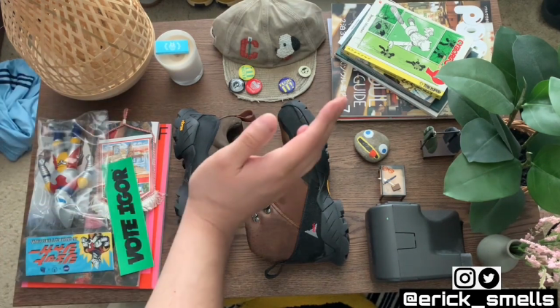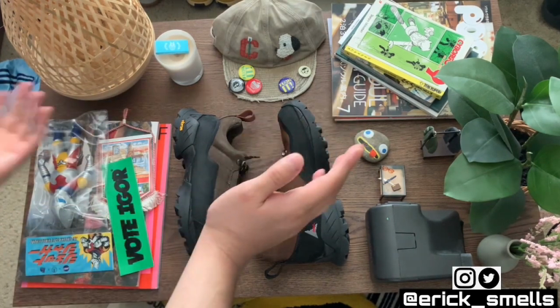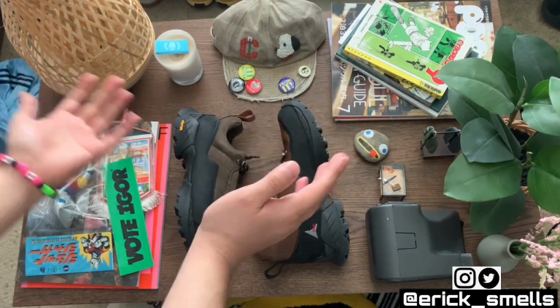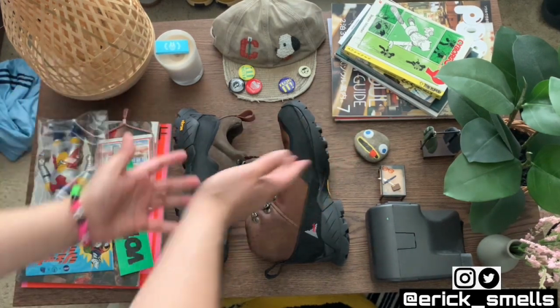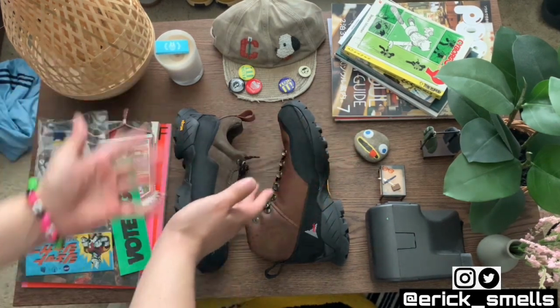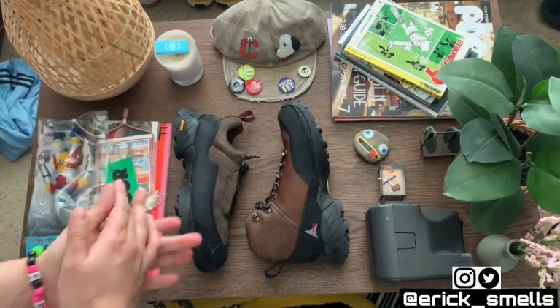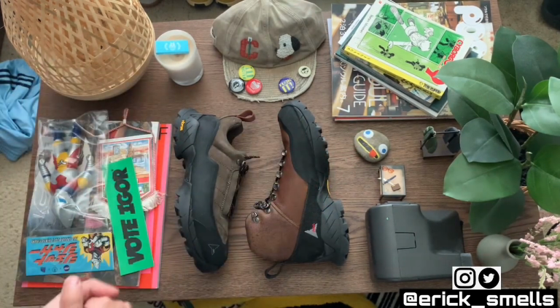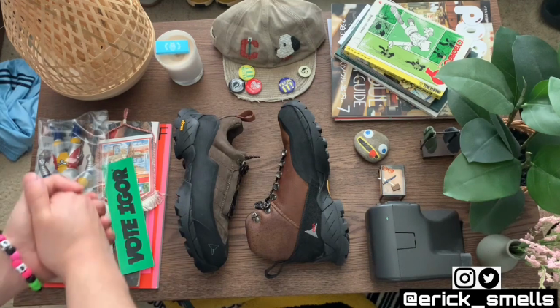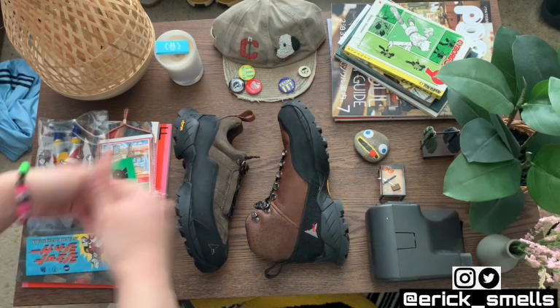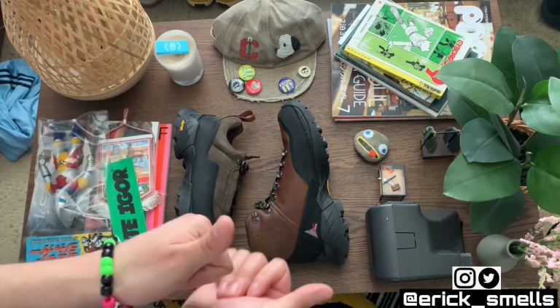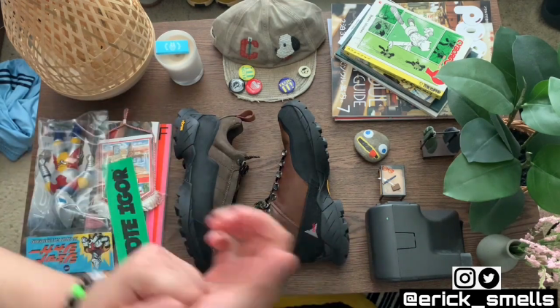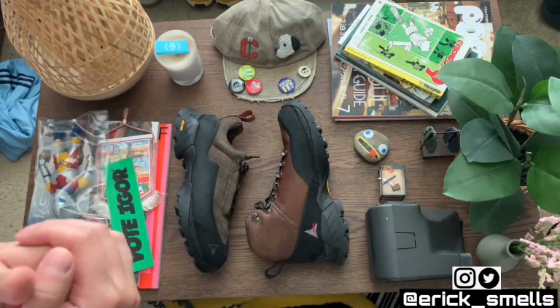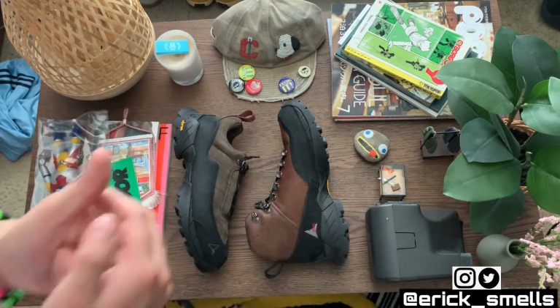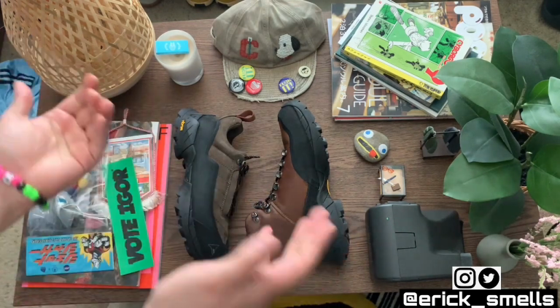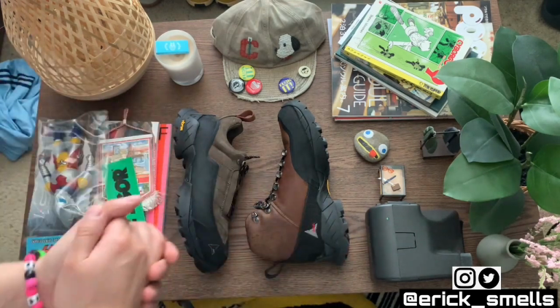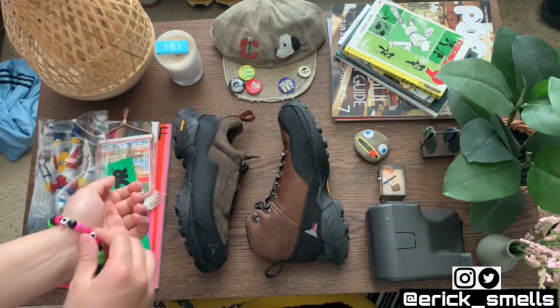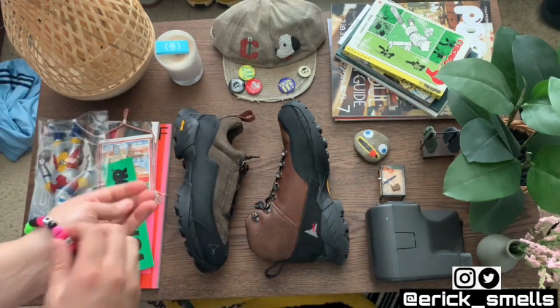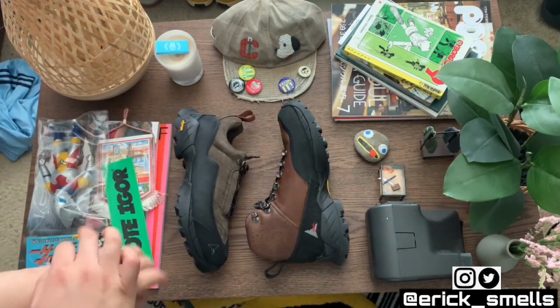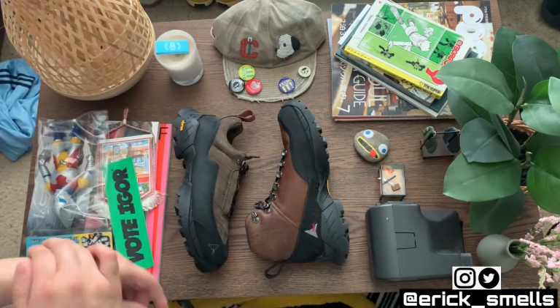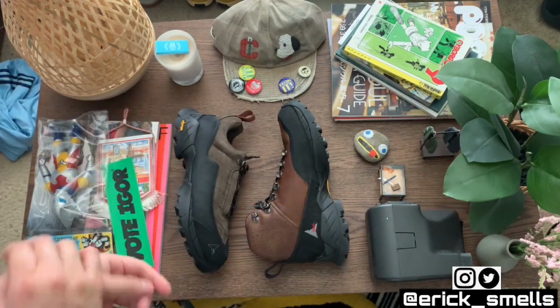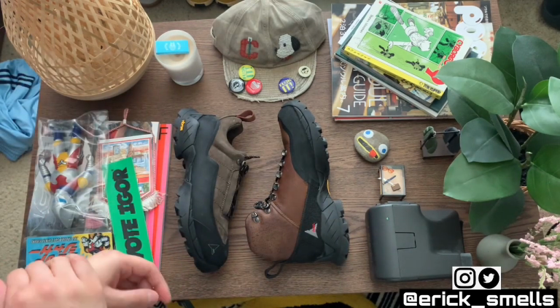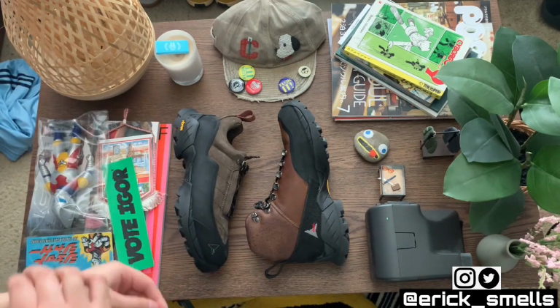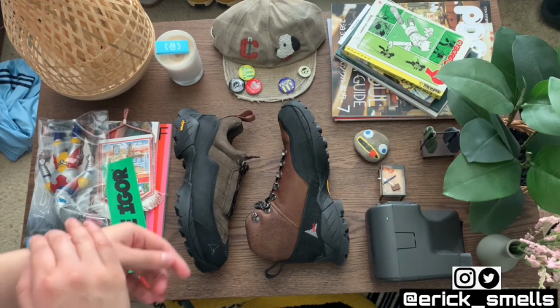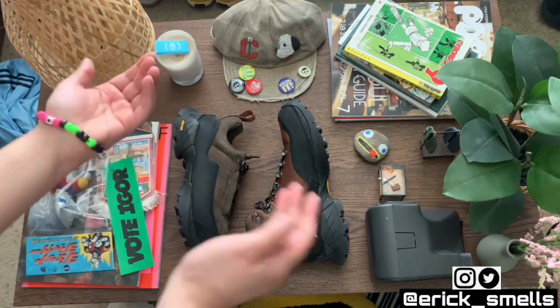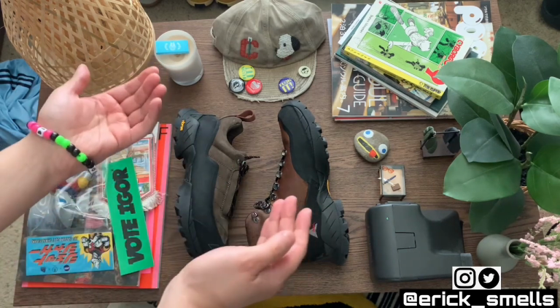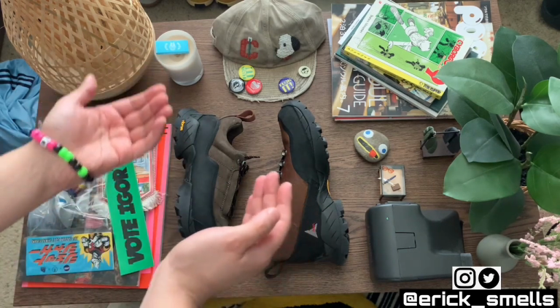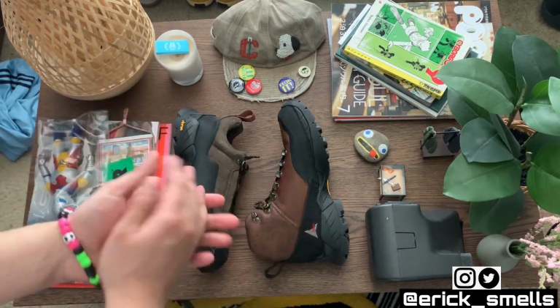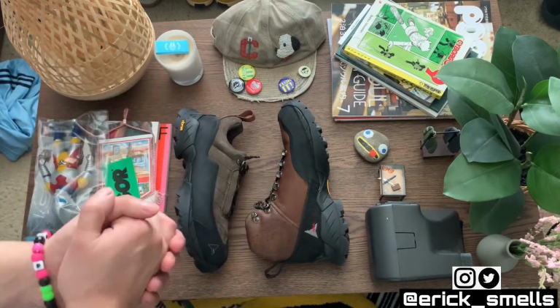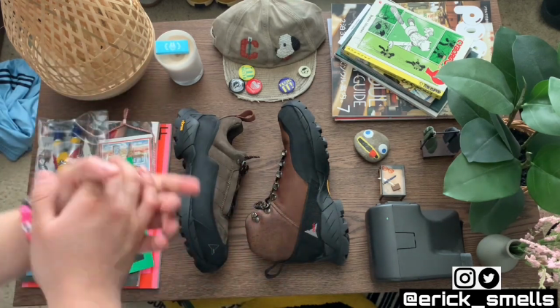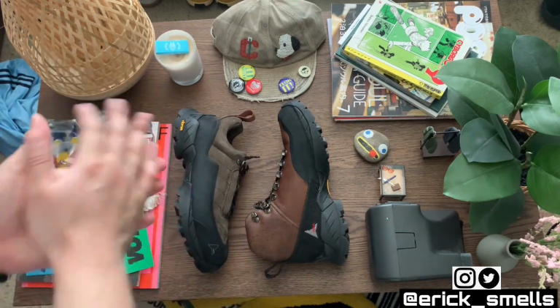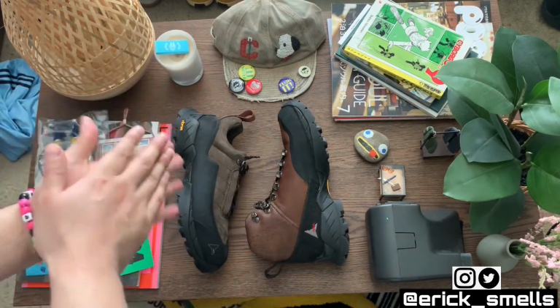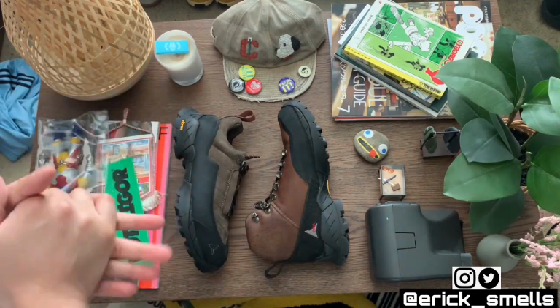Would you personally add any of these into your rotation? How would you style them? Let me know in the comments — I'd be really curious. And what was your introduction into Roa, if this isn't your first time hearing about them?